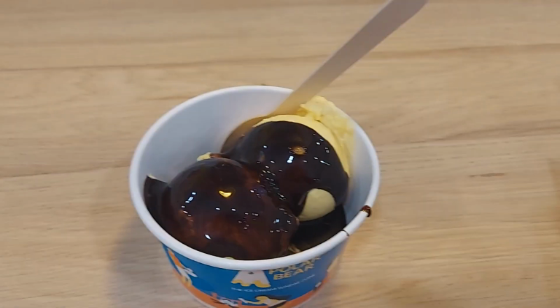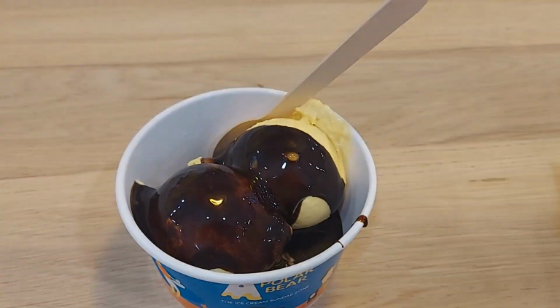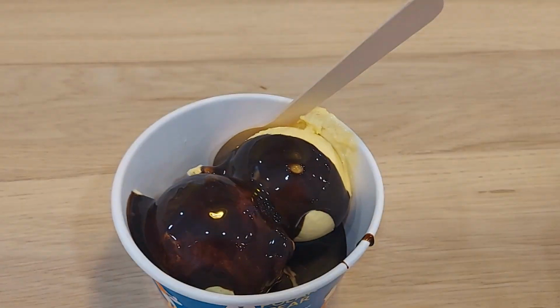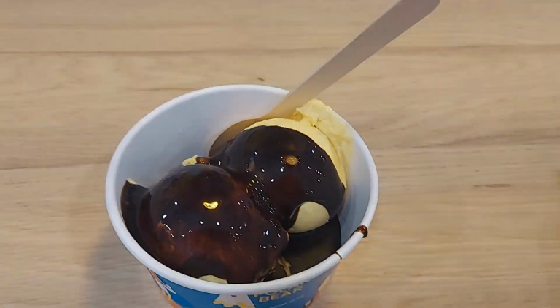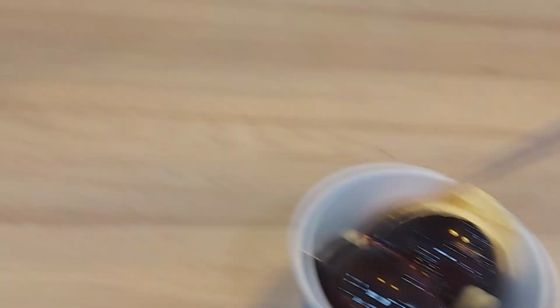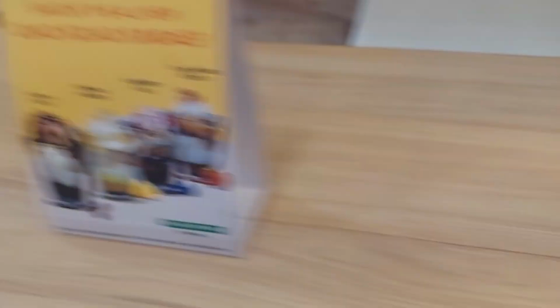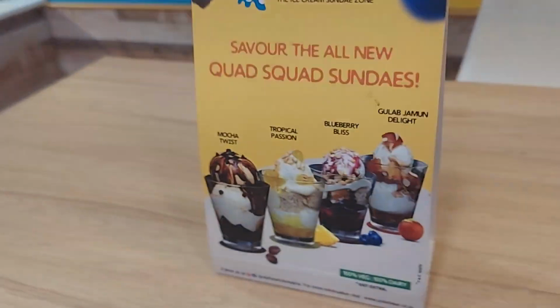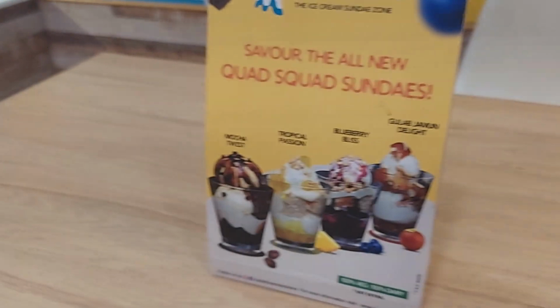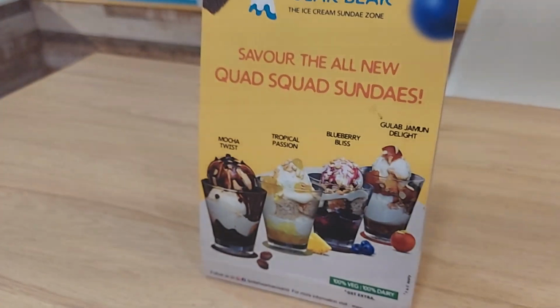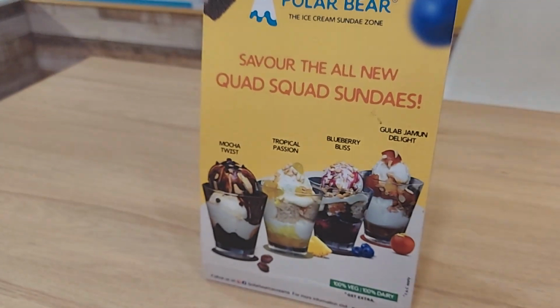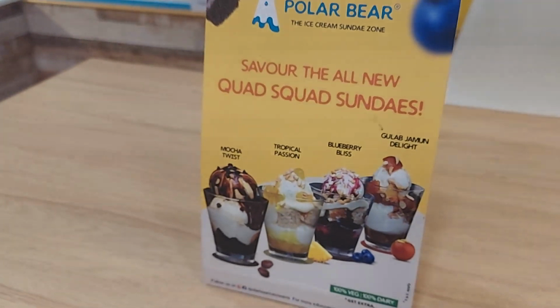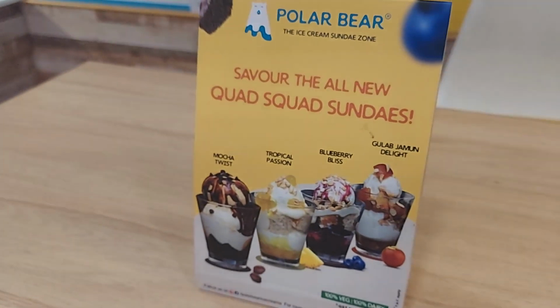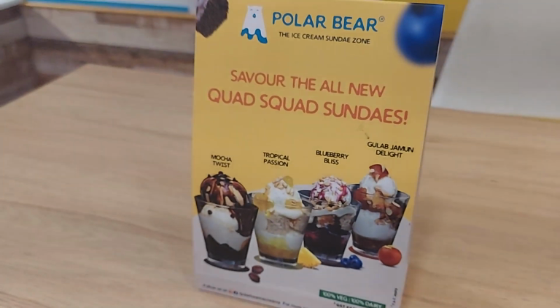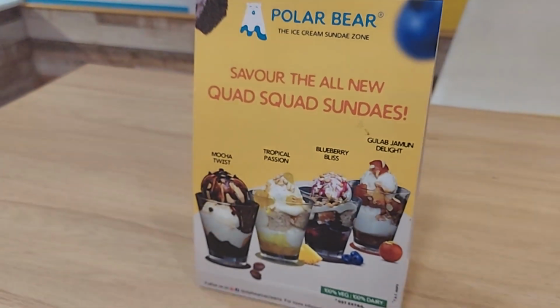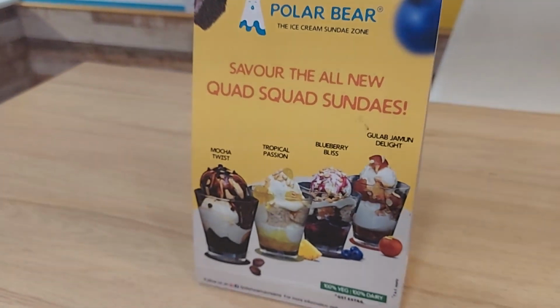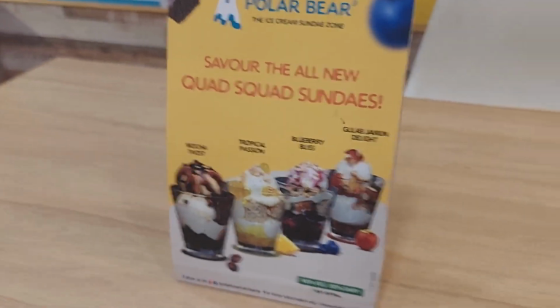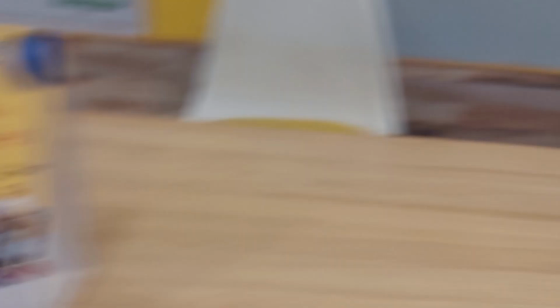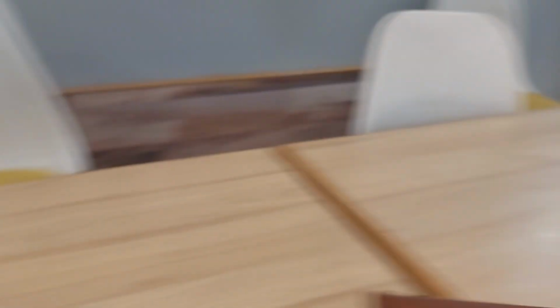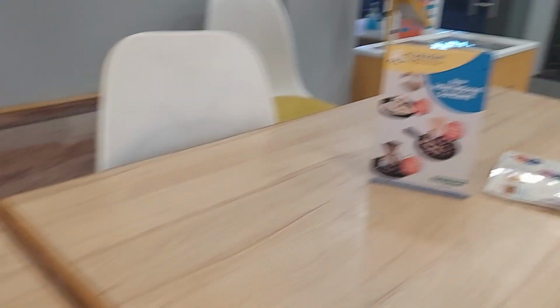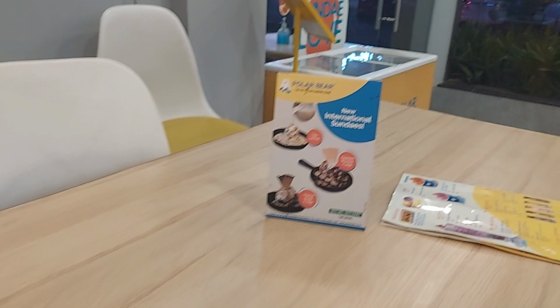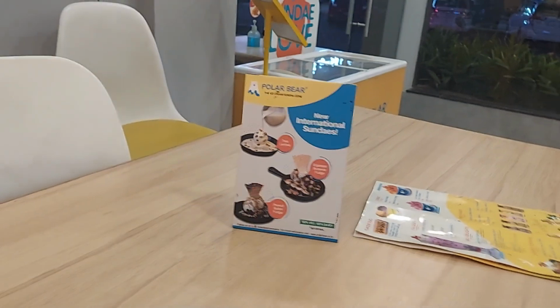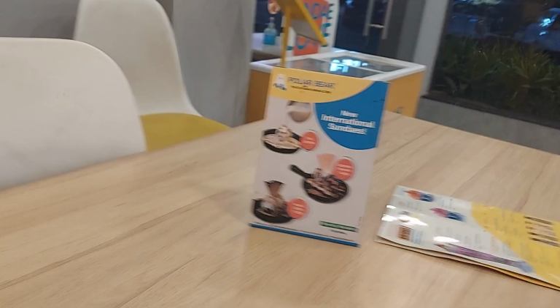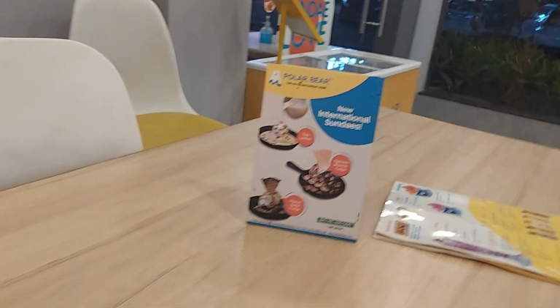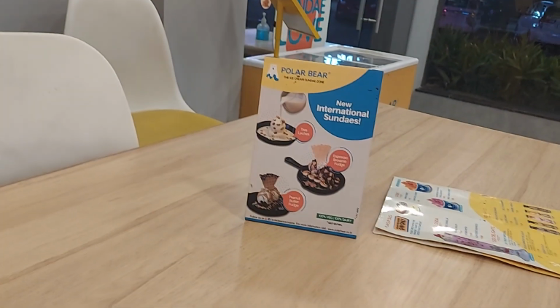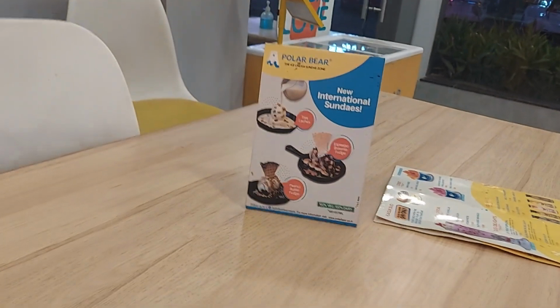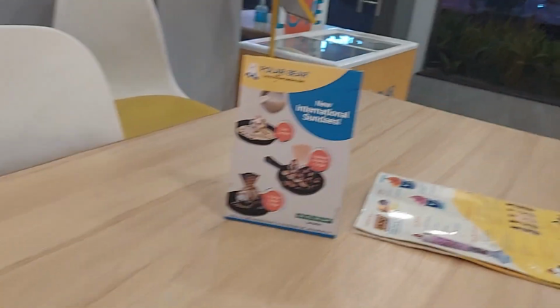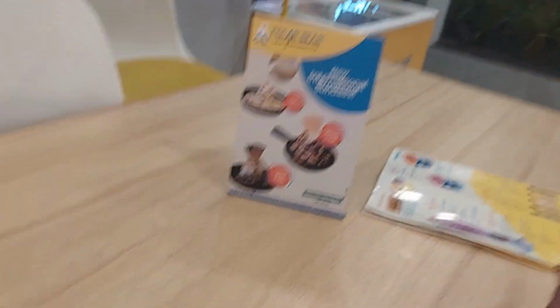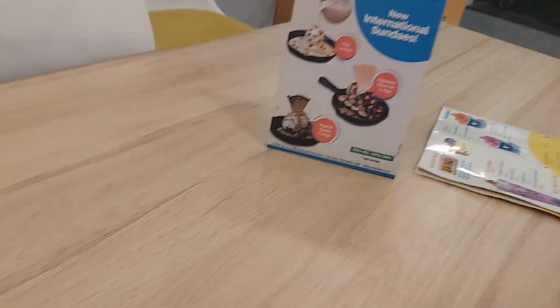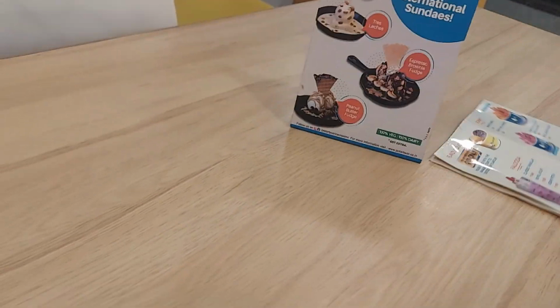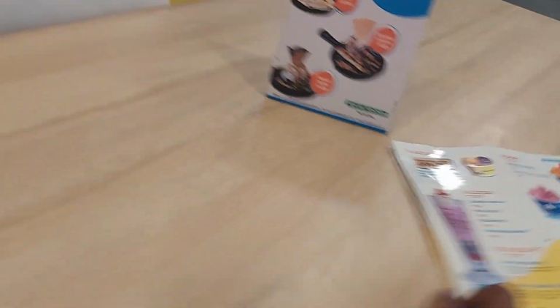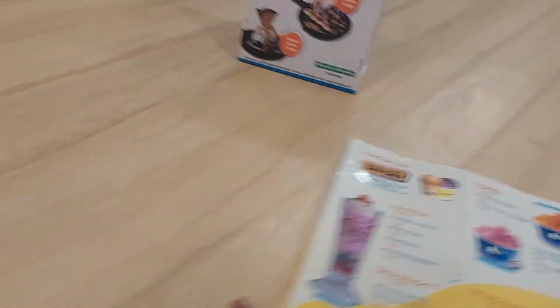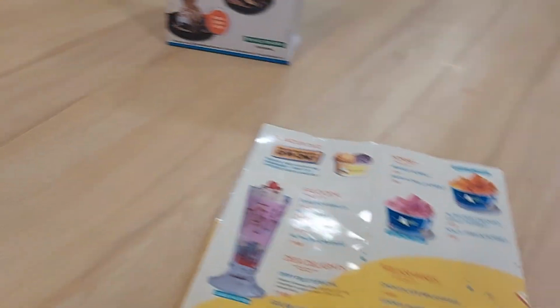This is the Polar Bear. We can order anything here. There are sundaes, ice creams, and menus also available.